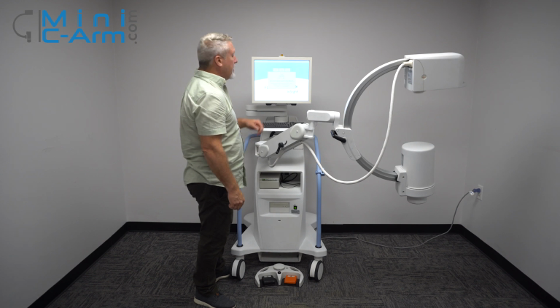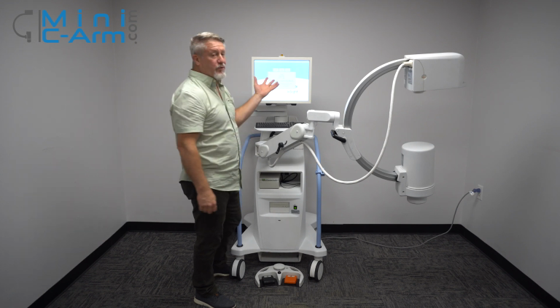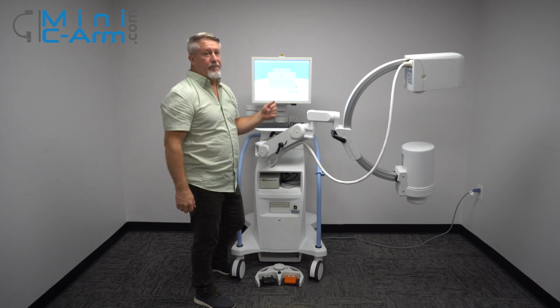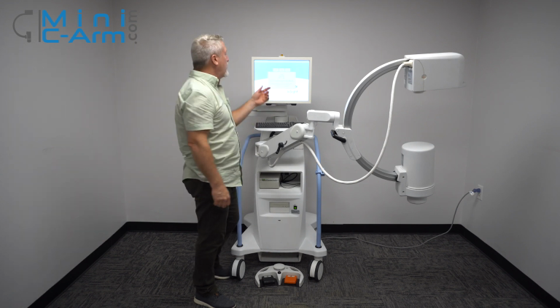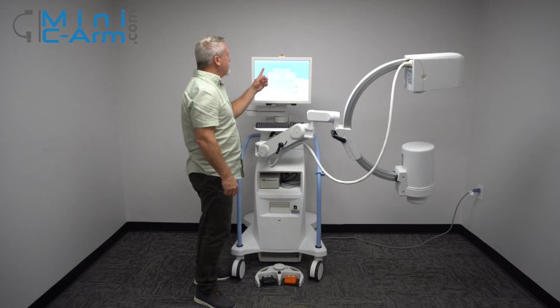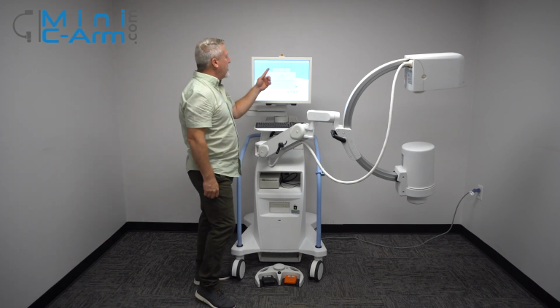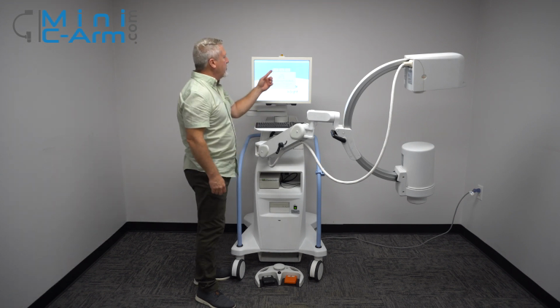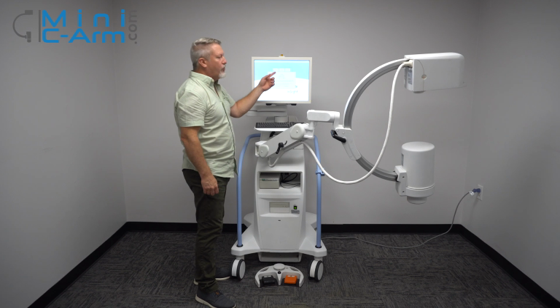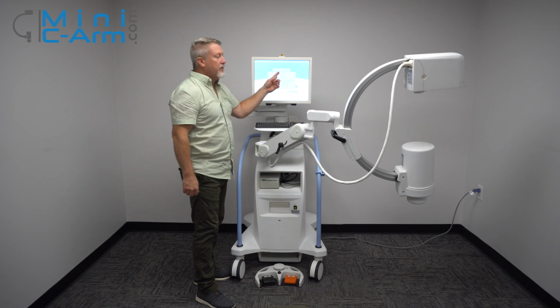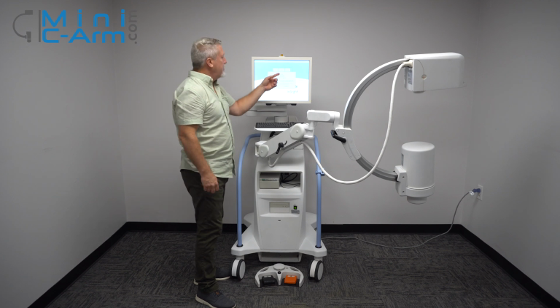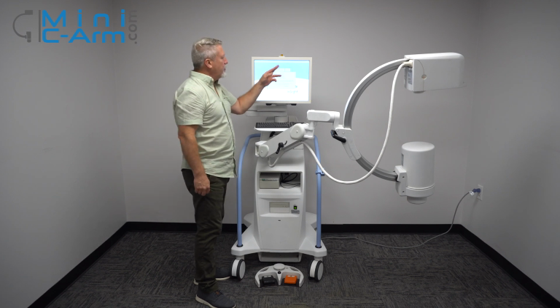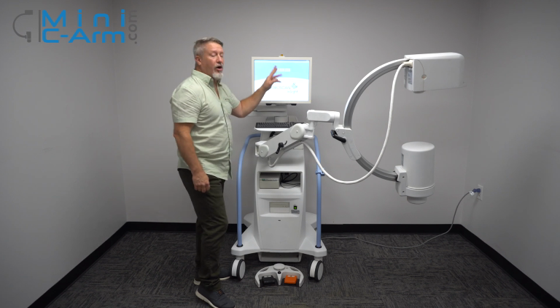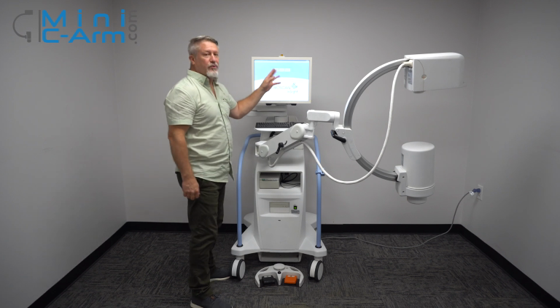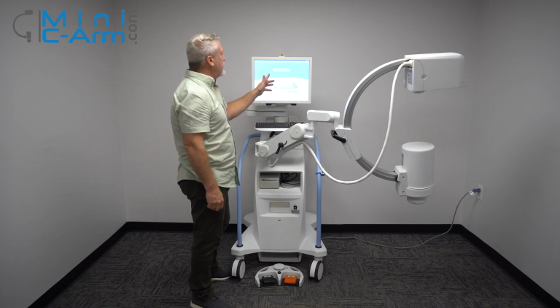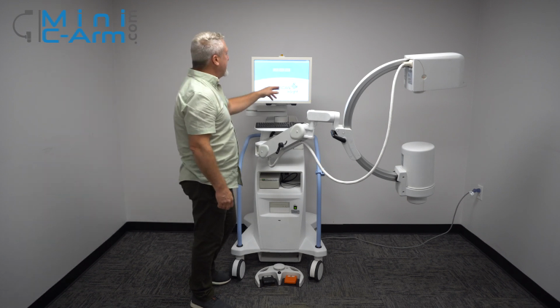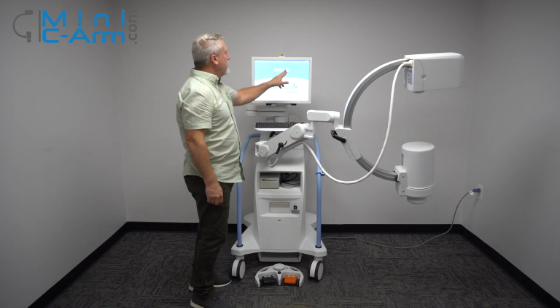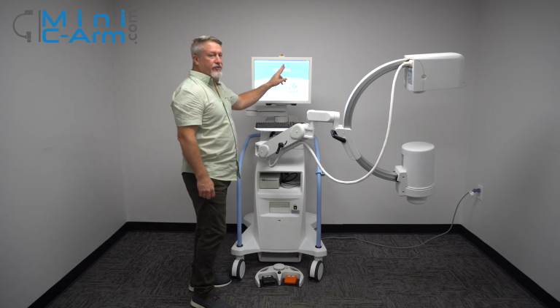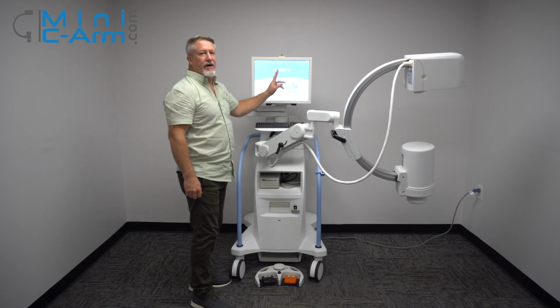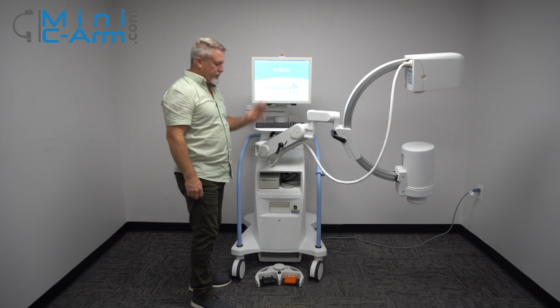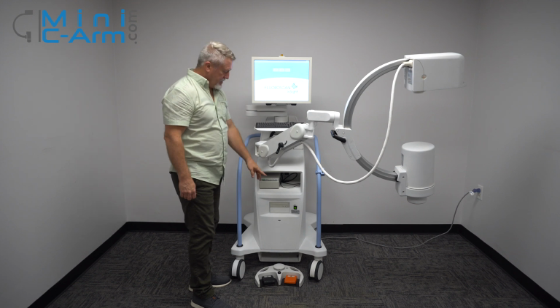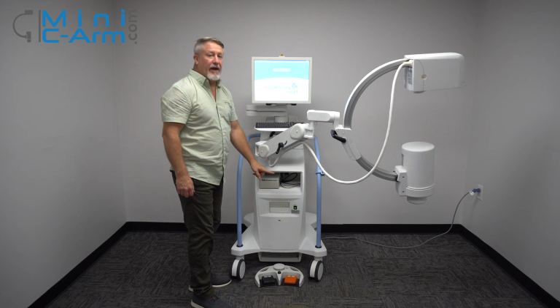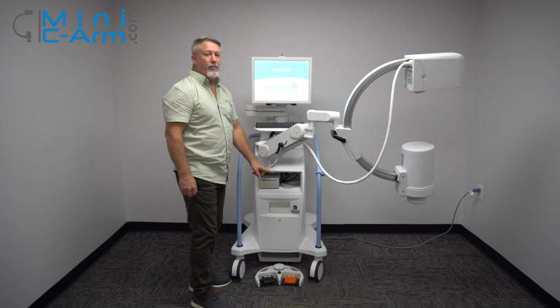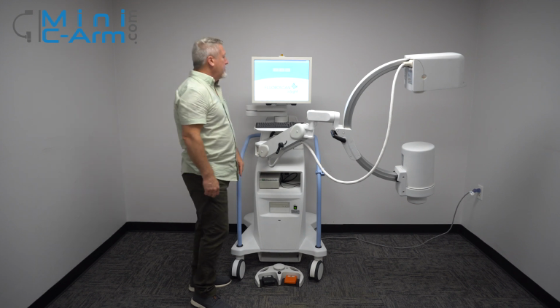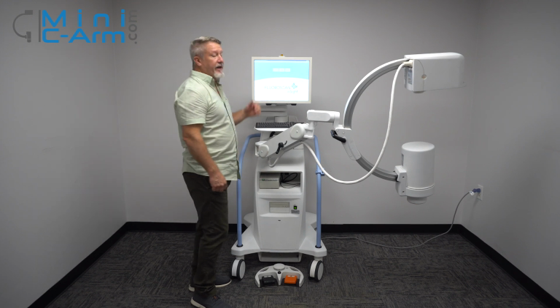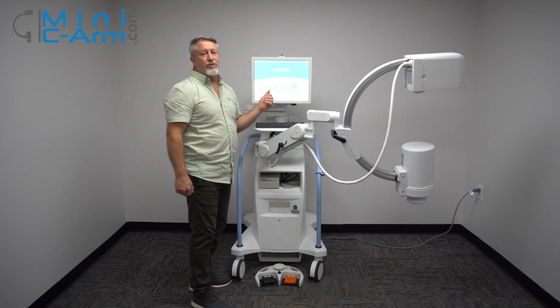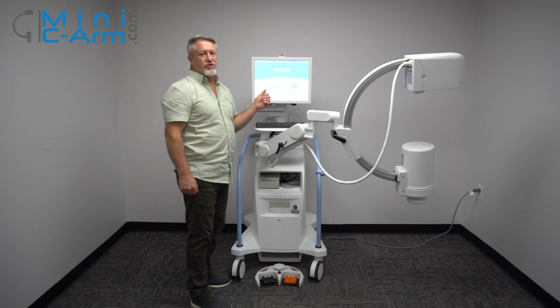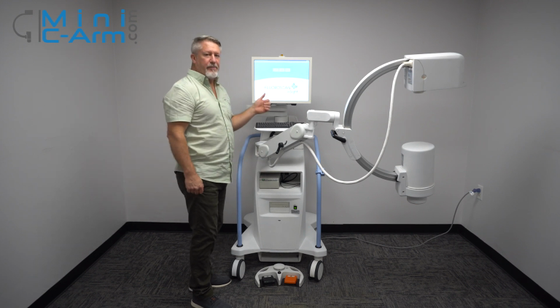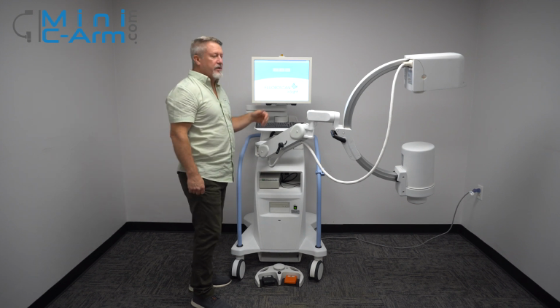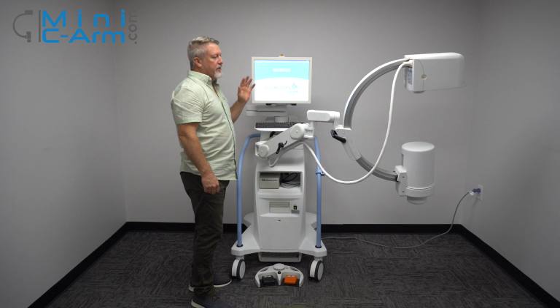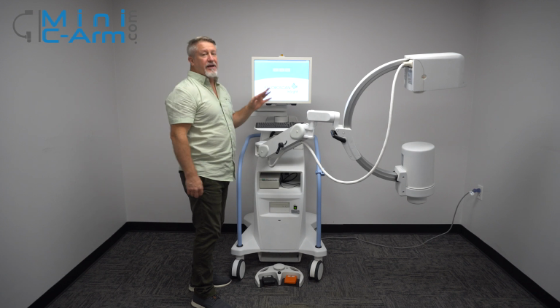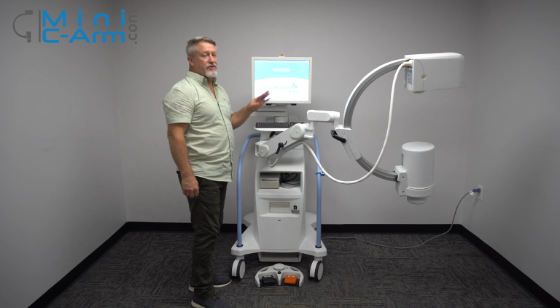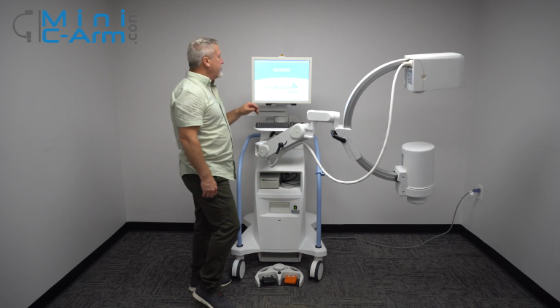Once we boot up, we're going to show you how to go into Perform and Review. Note that when you're shutting the machine down, always use the shutdown on the screen, not the power button. That allows Windows to shut down properly and gives you fewer issues in the future.